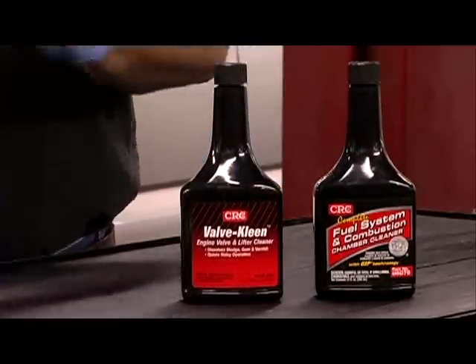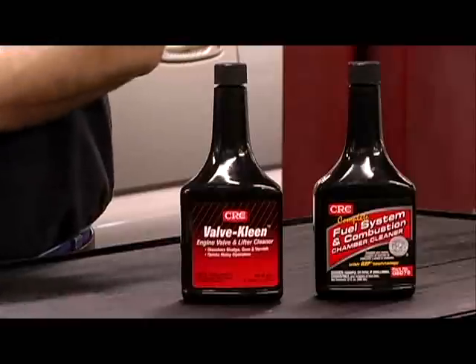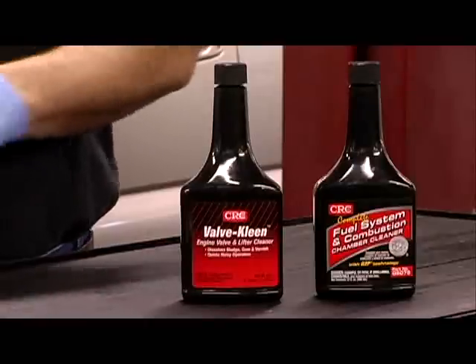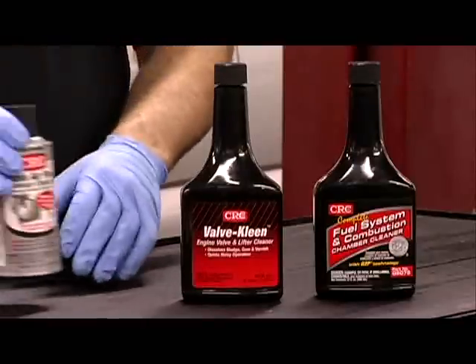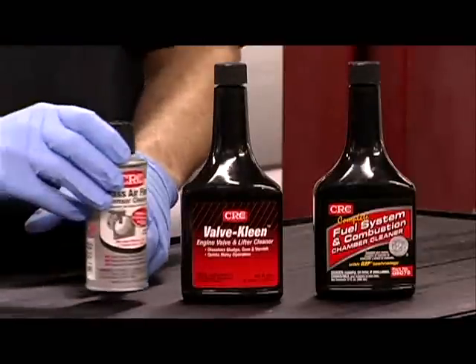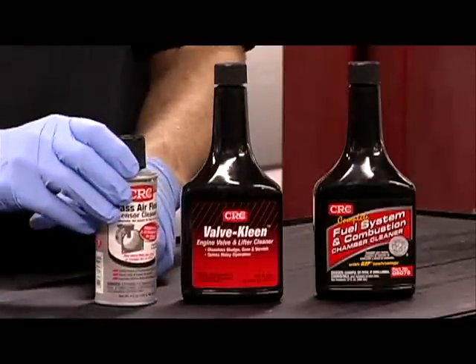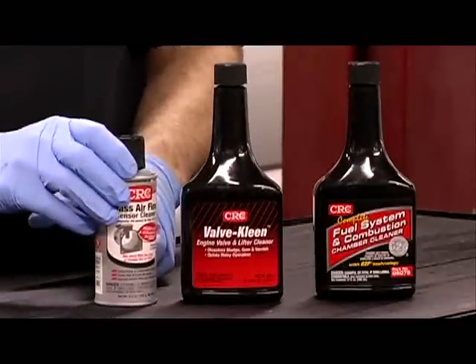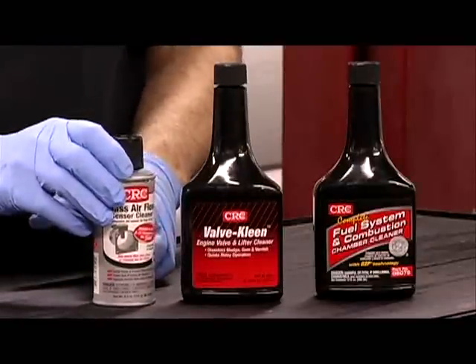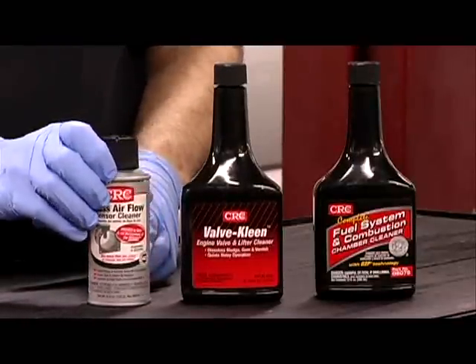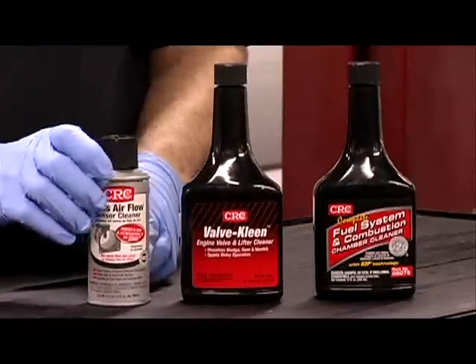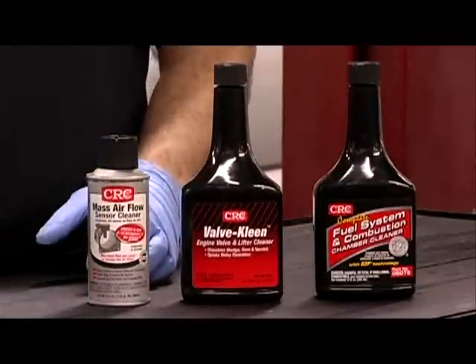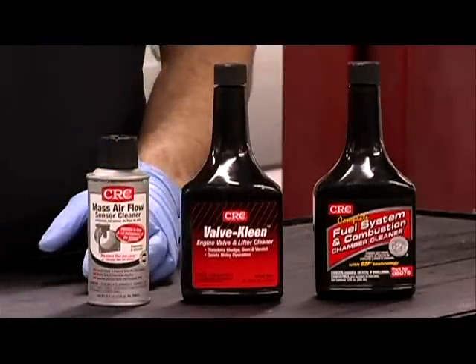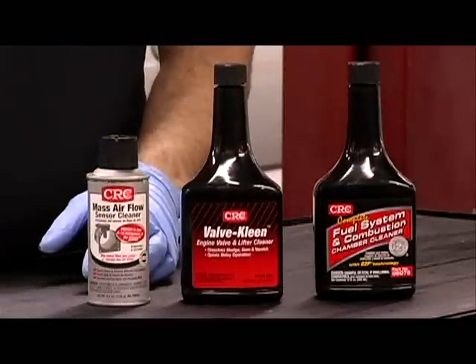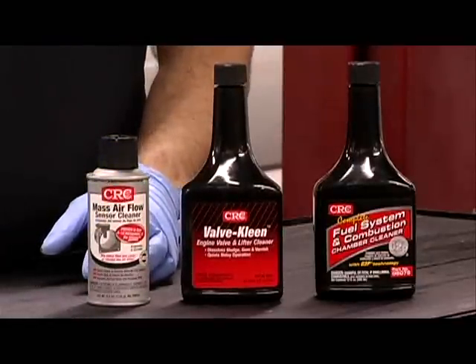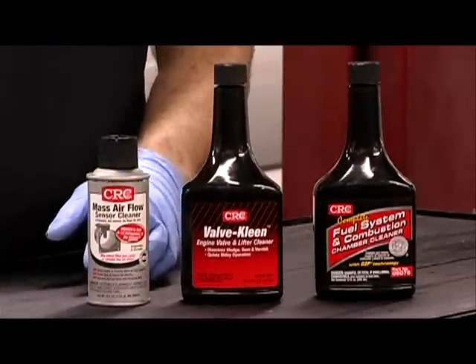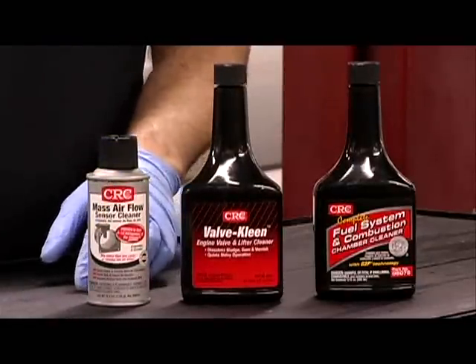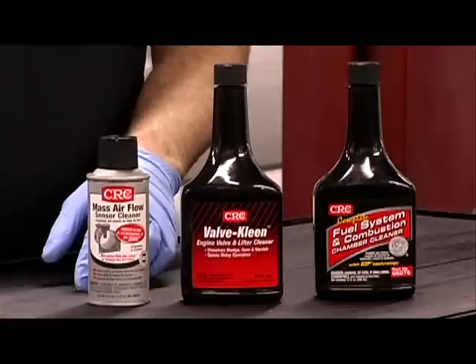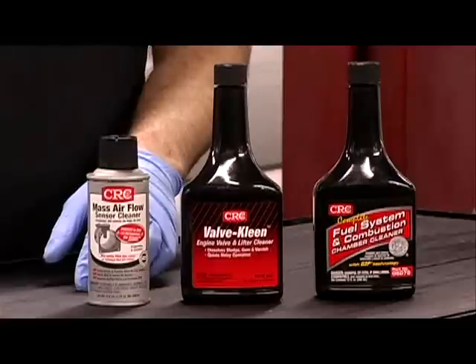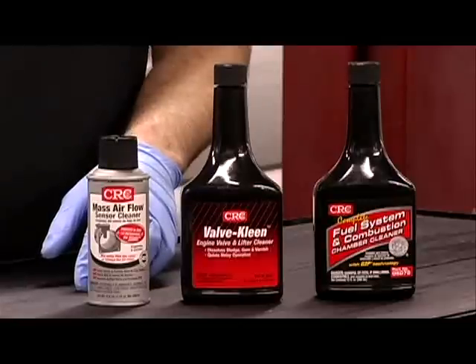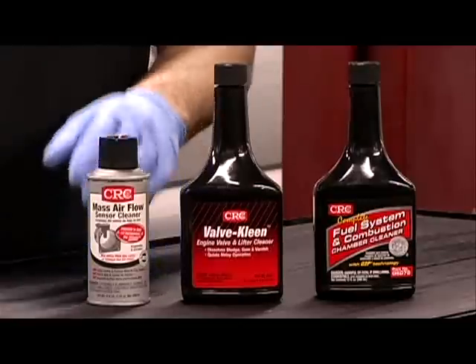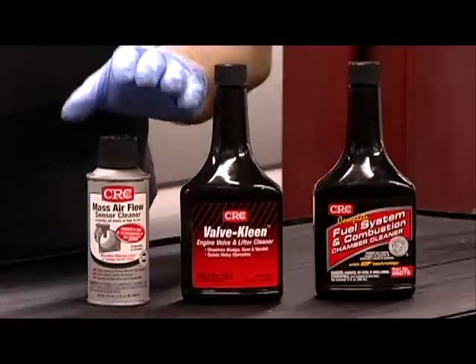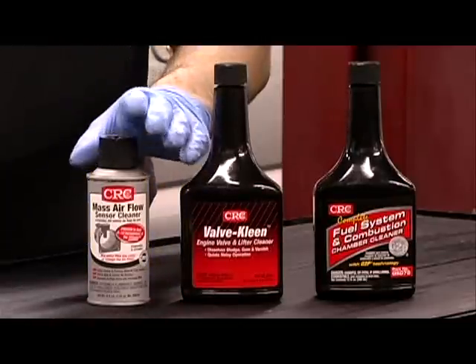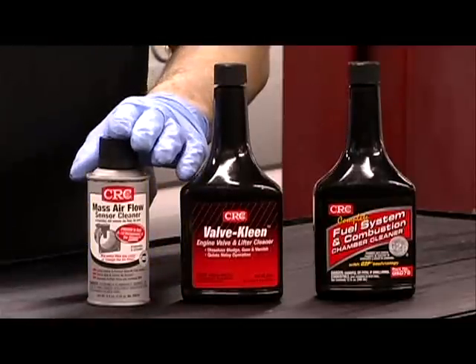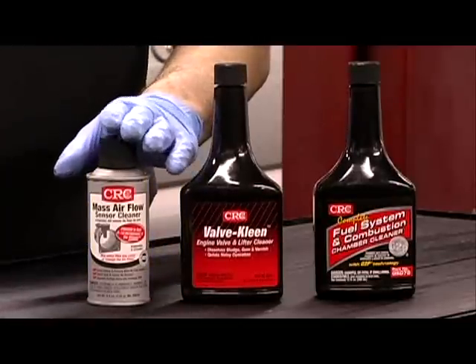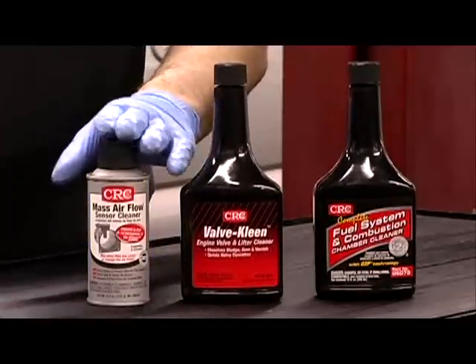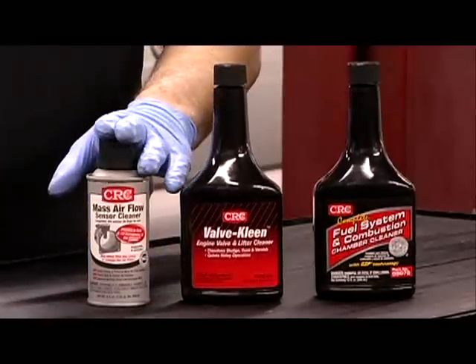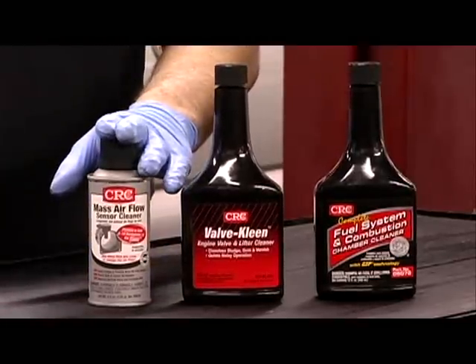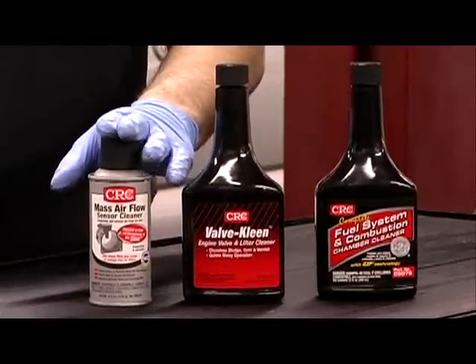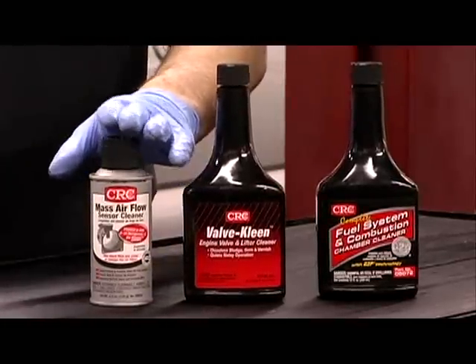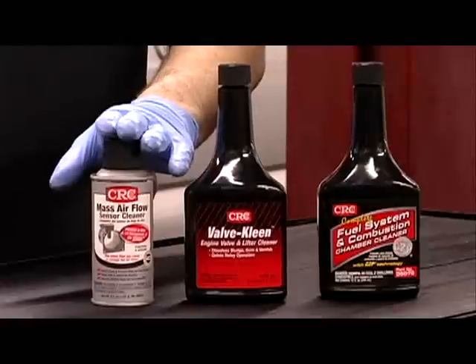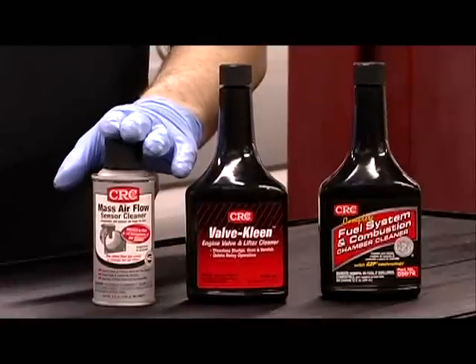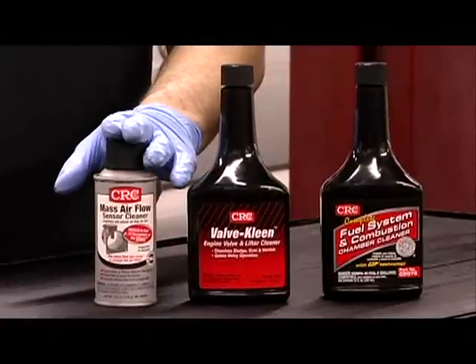Mass airflow sensor cleaner does just what its name implies. Follow the directions on the can and perform this operation on a regular basis, perhaps with air filter replacement as part of your vehicle maintenance schedule.